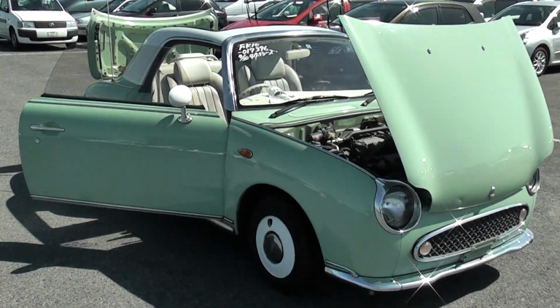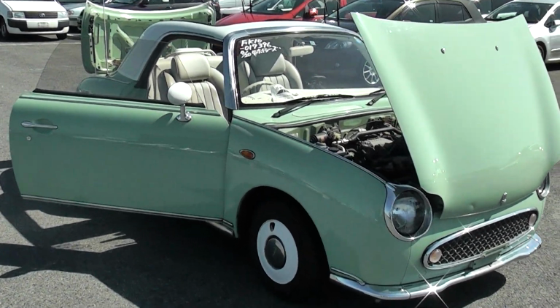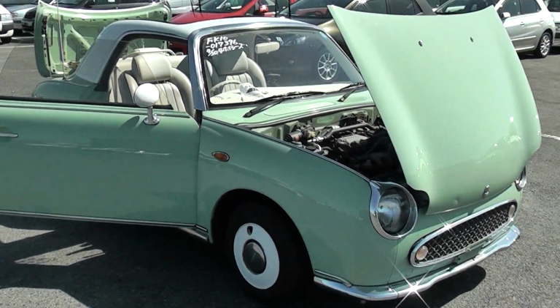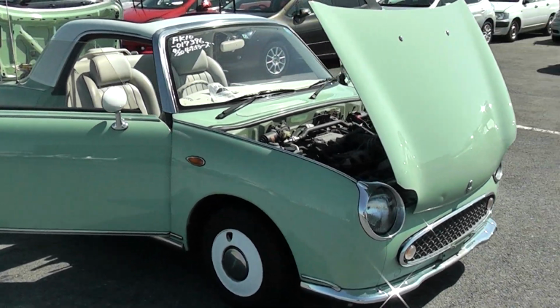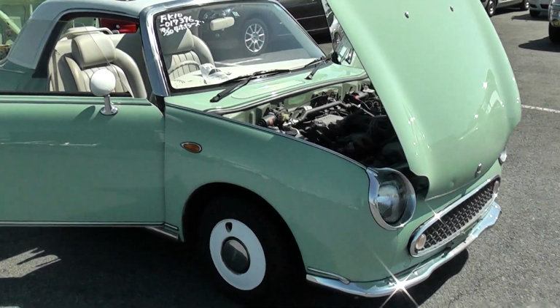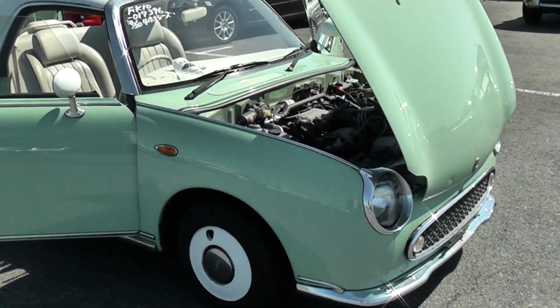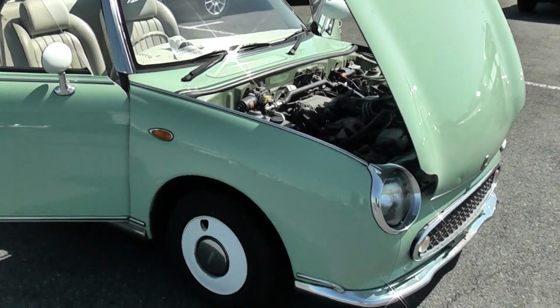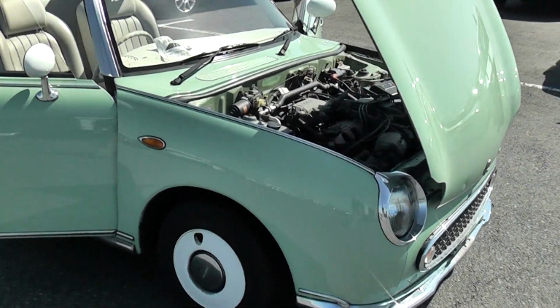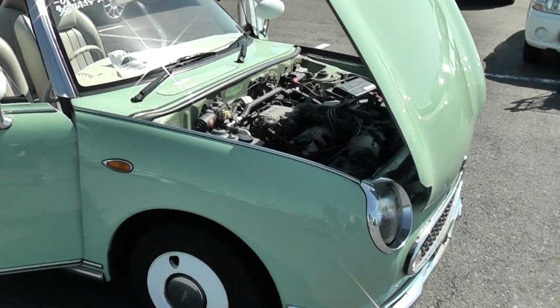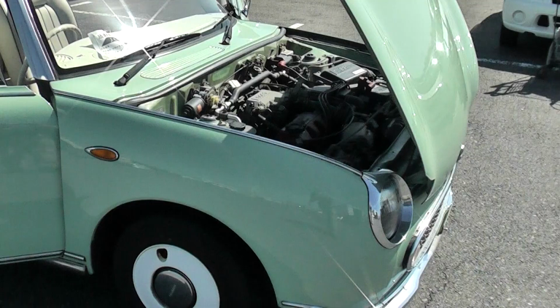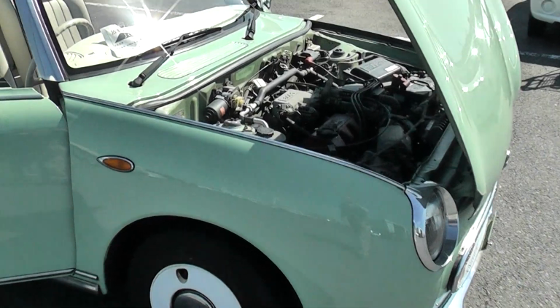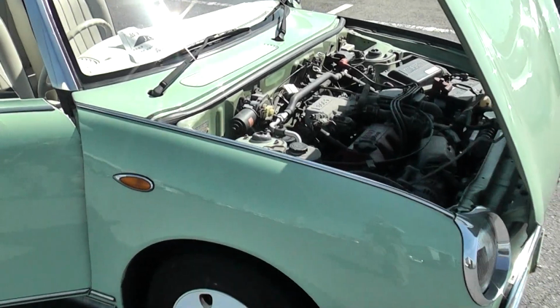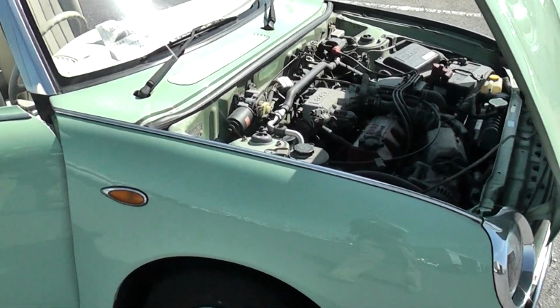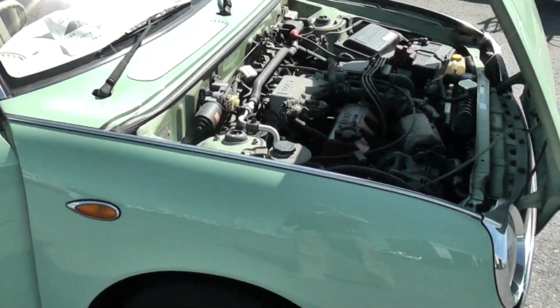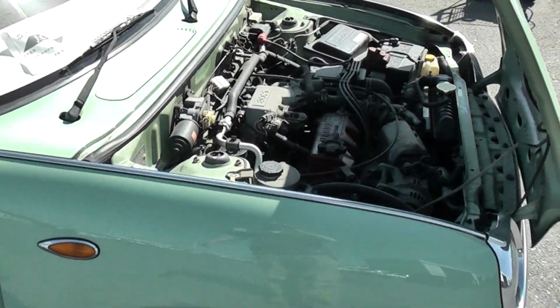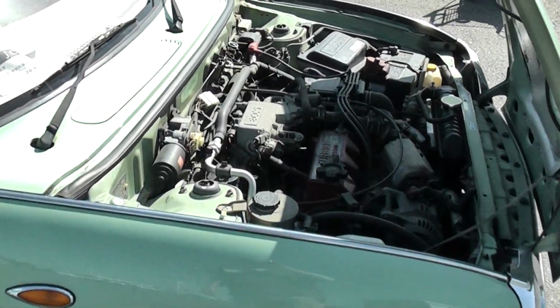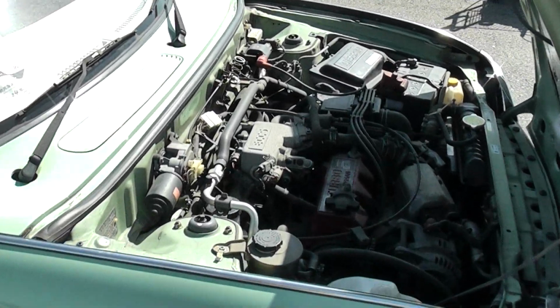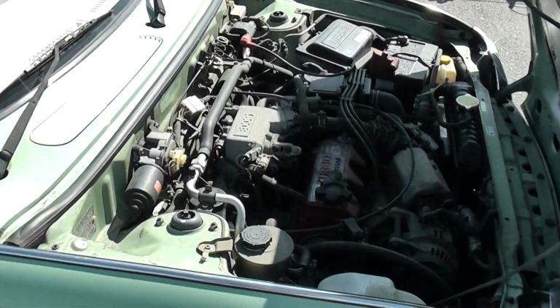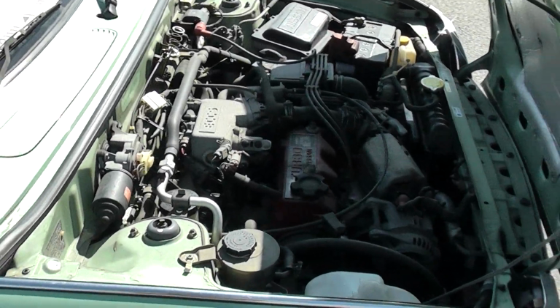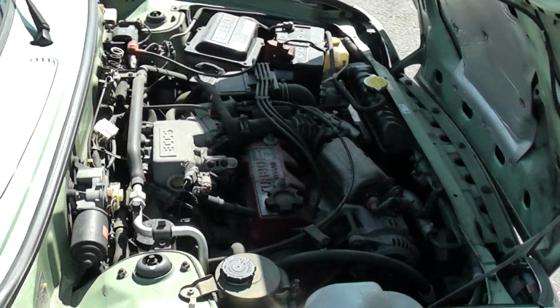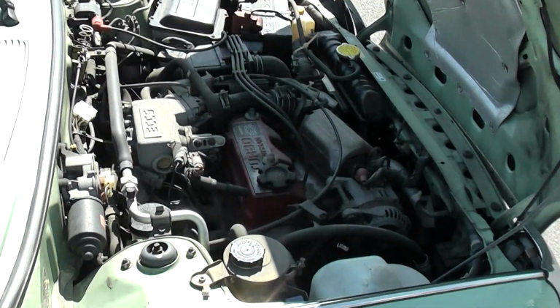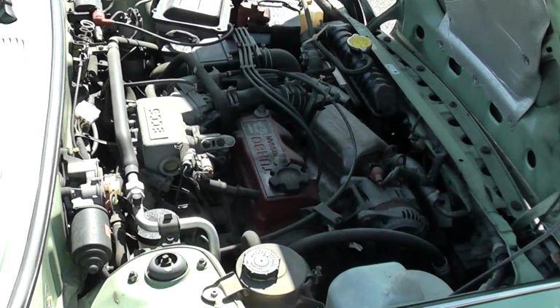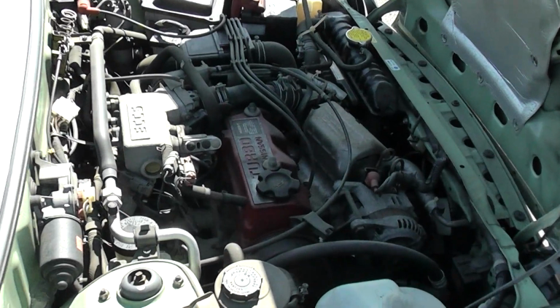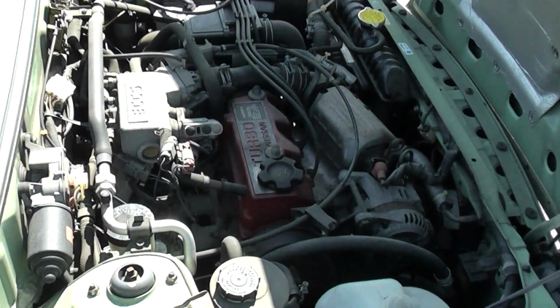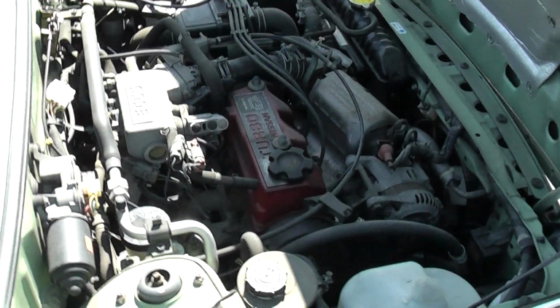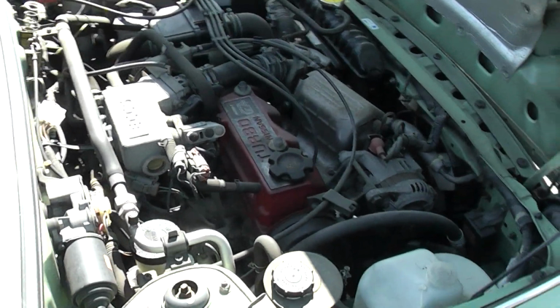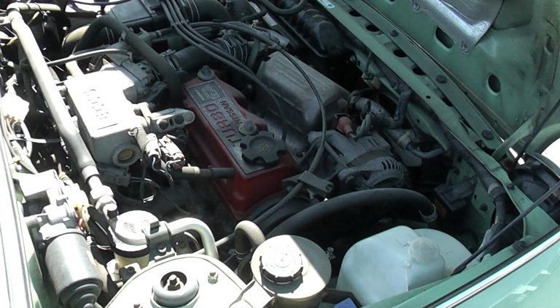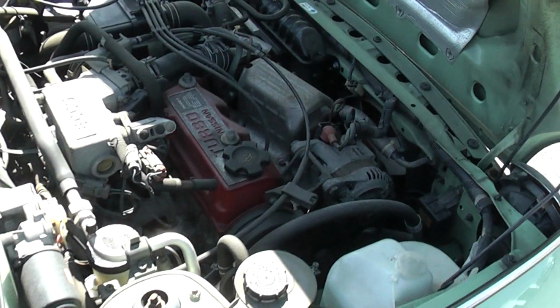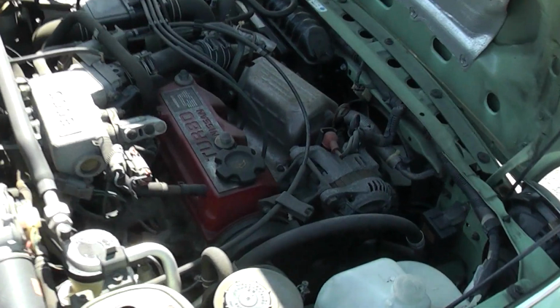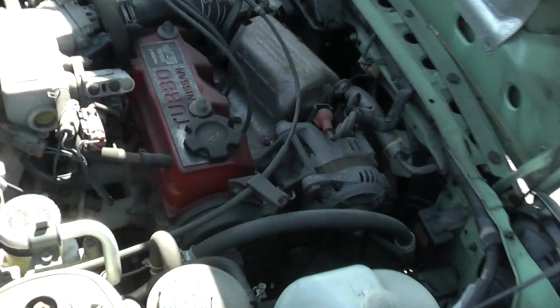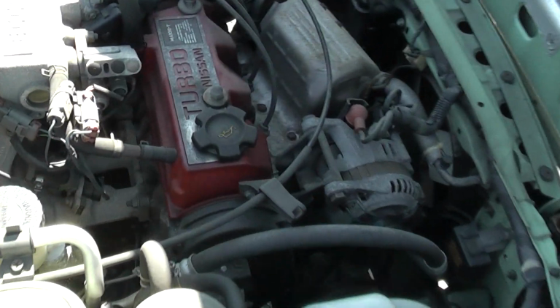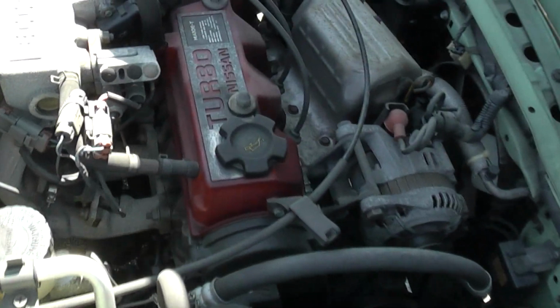Hello, Phil. Here's your Figaro. Looks reasonably good. But, you know, it's an older car.